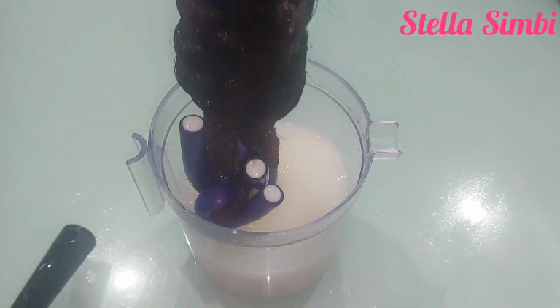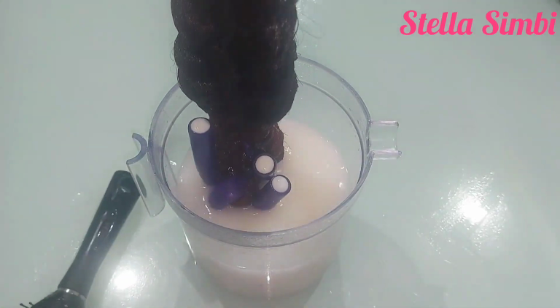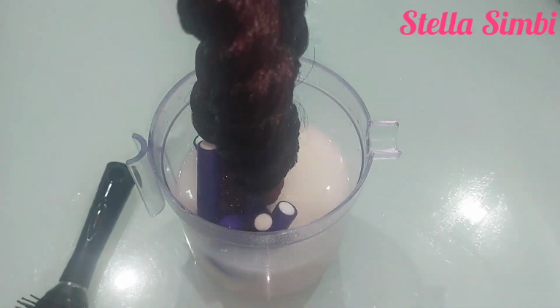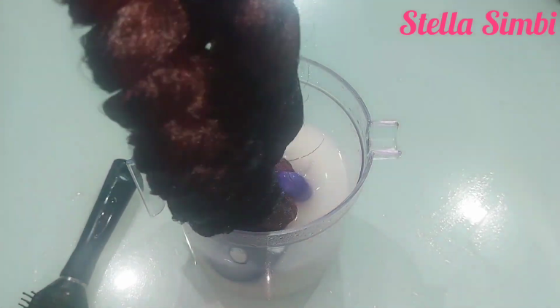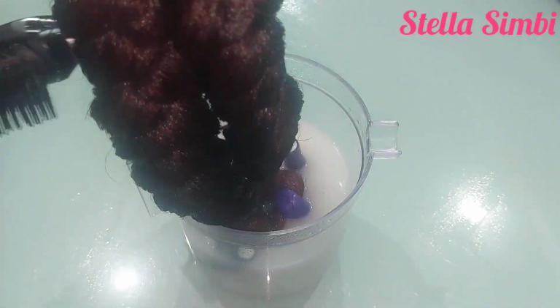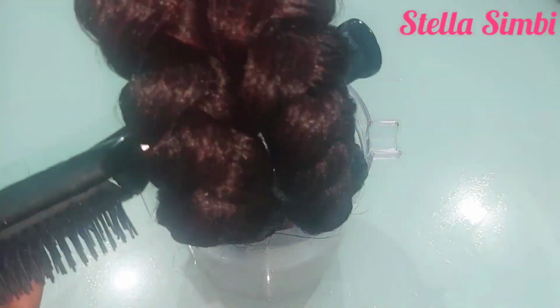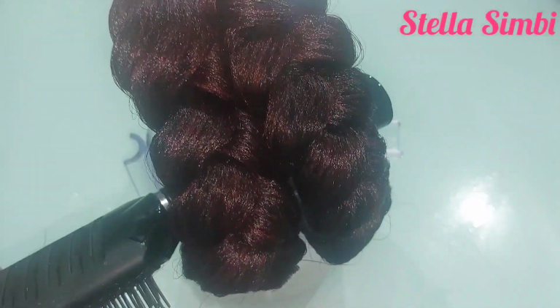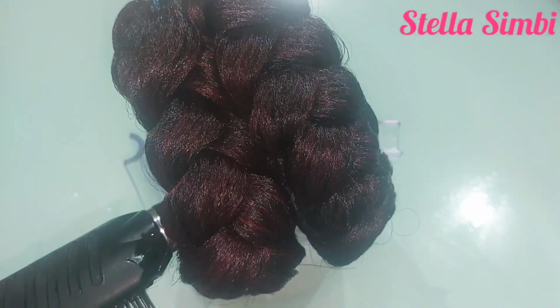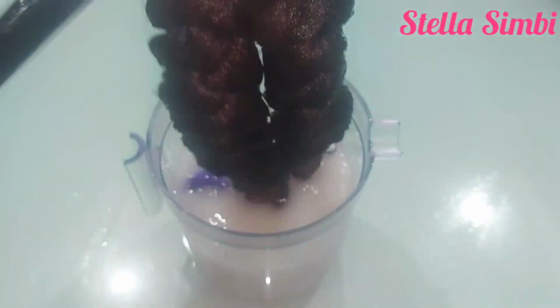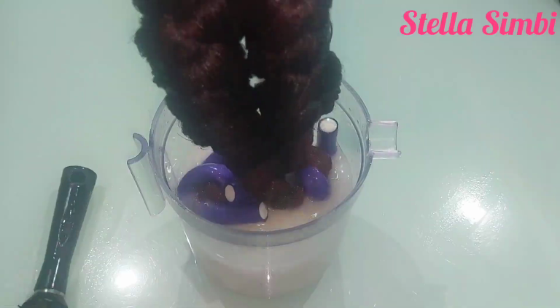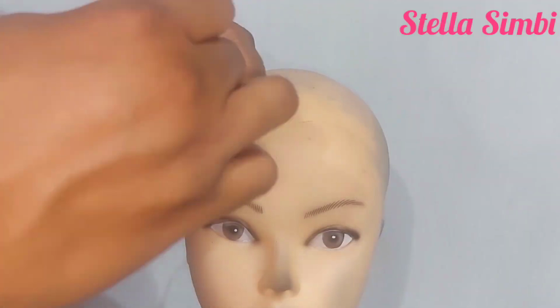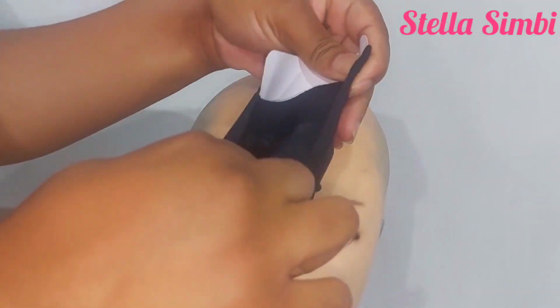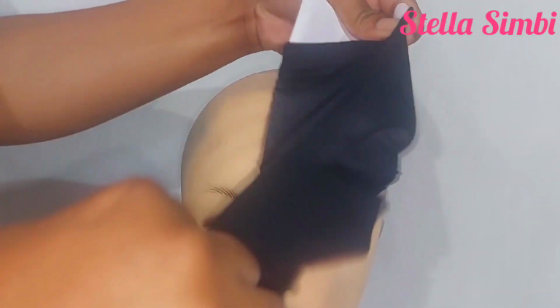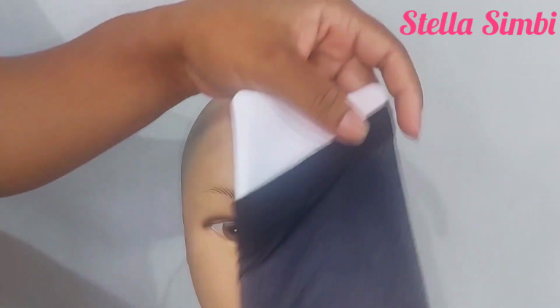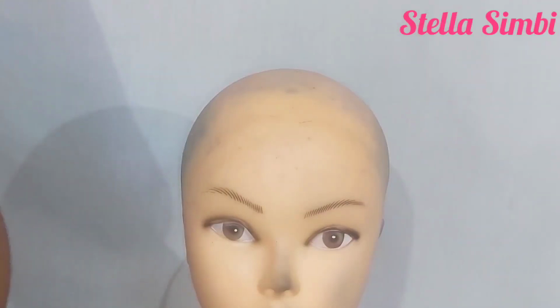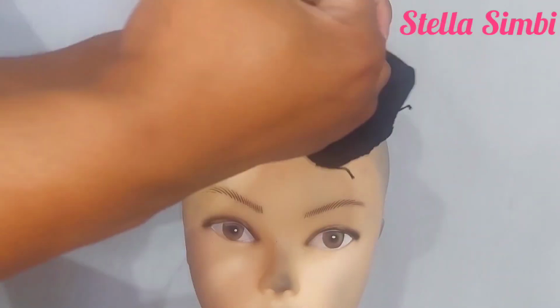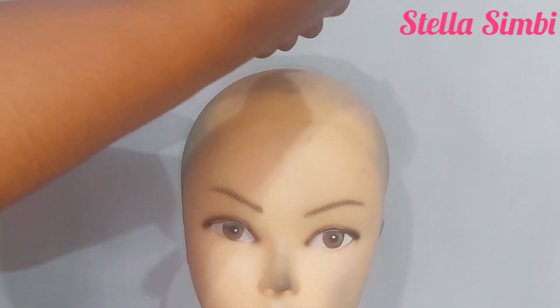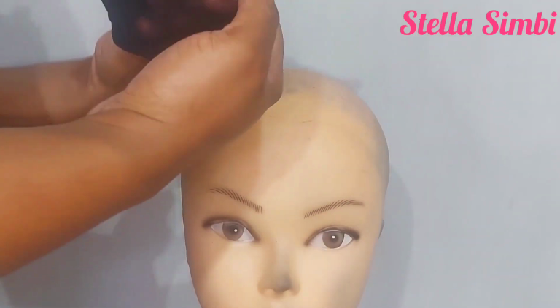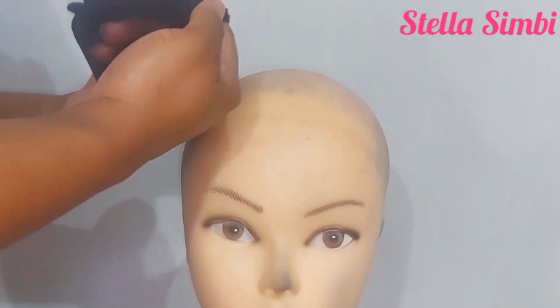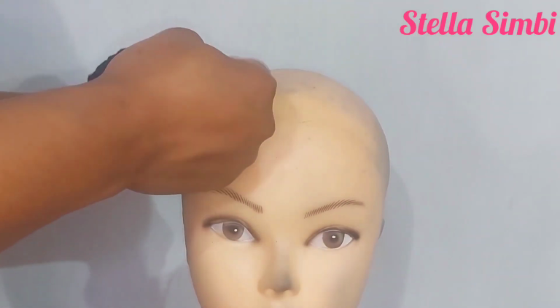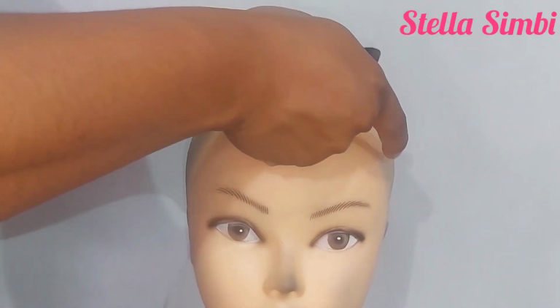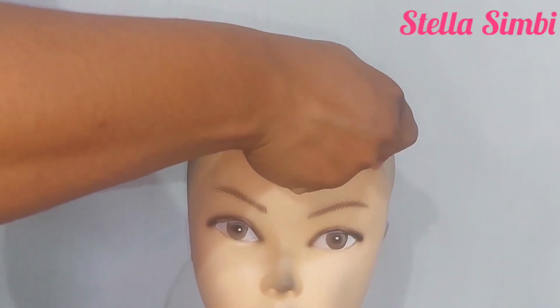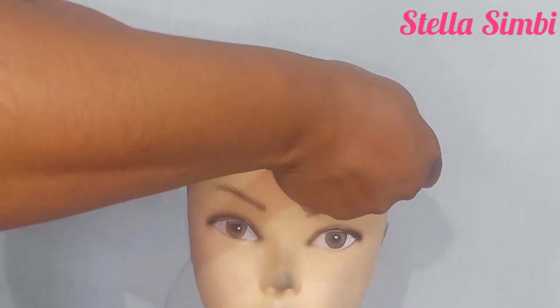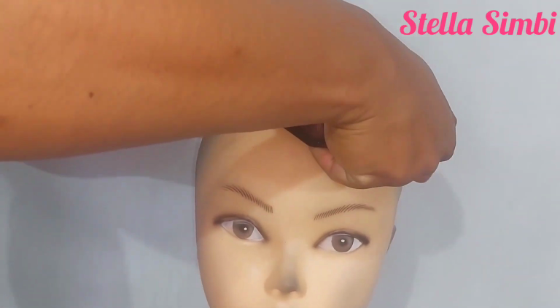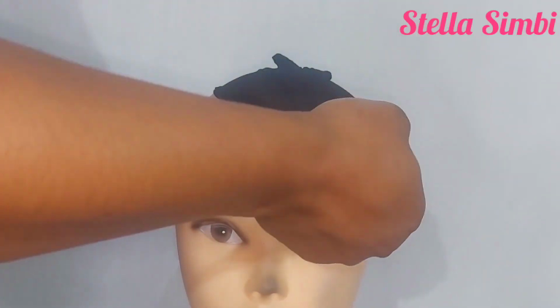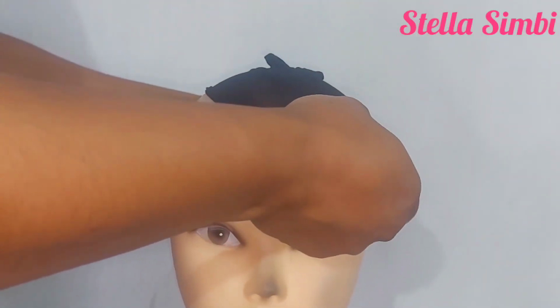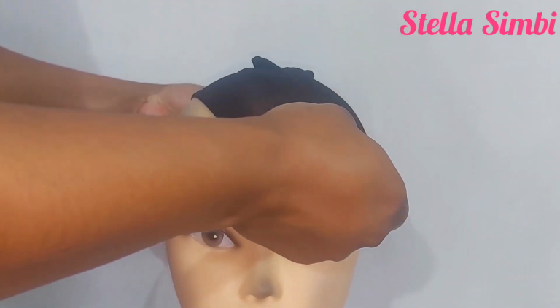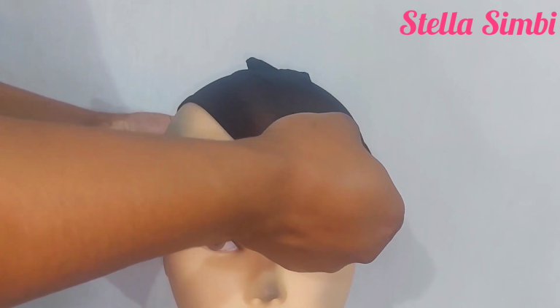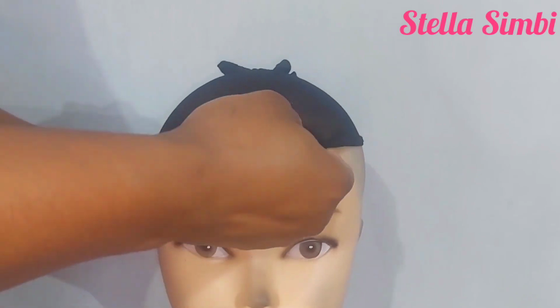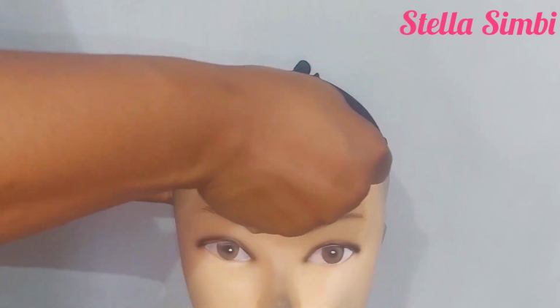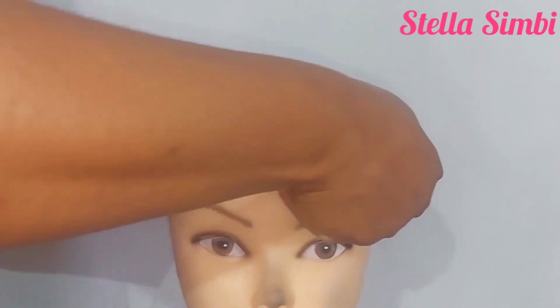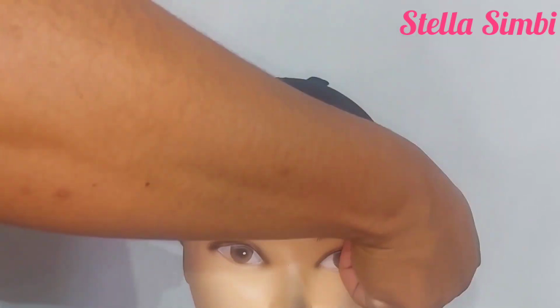Now I'm going to place my wig cap on my mannequin head and then I'm going to start sewing the headband right round.